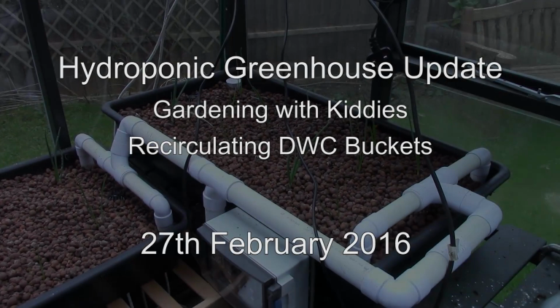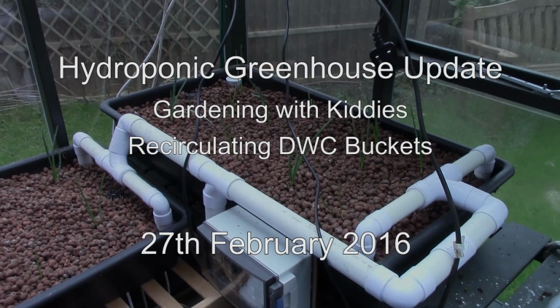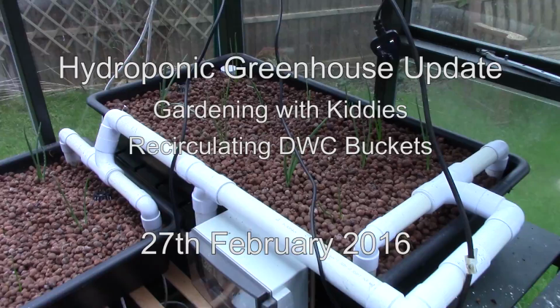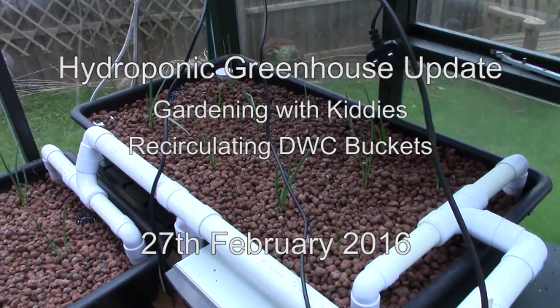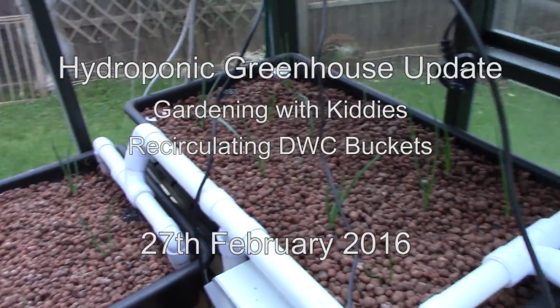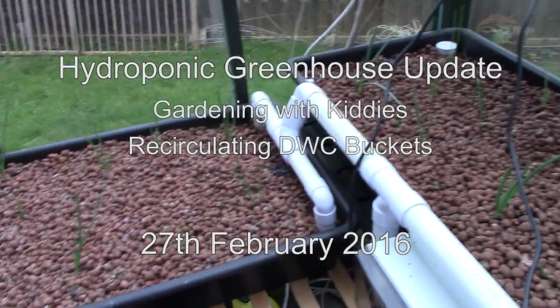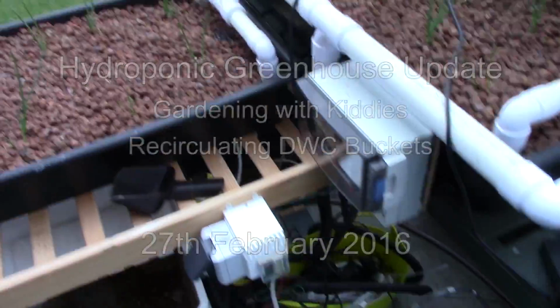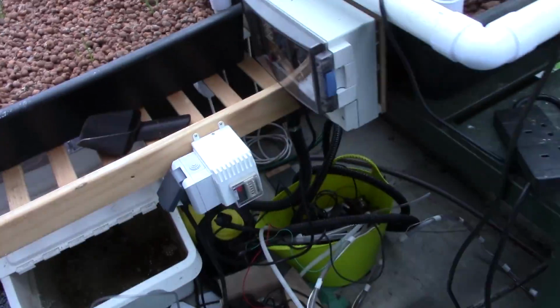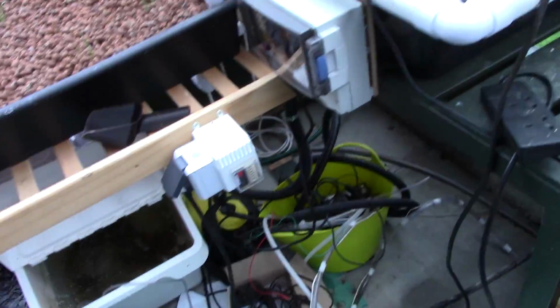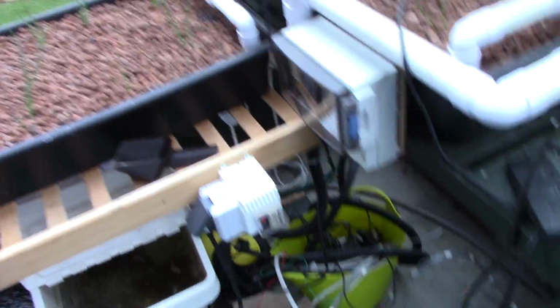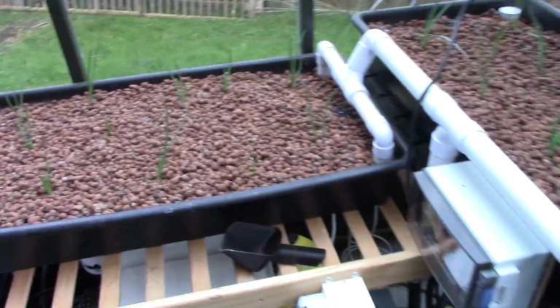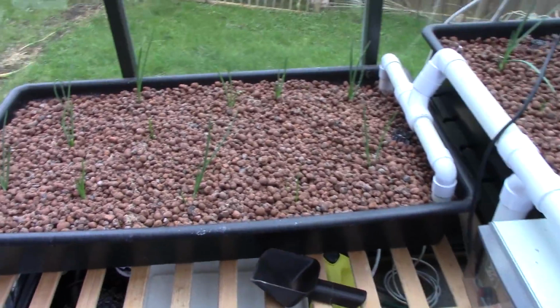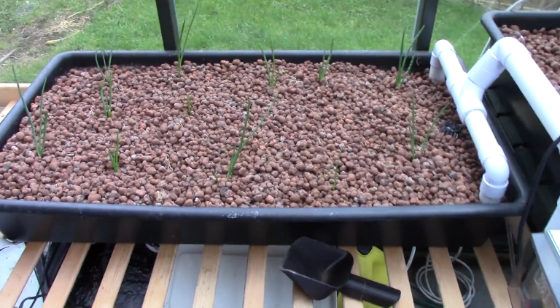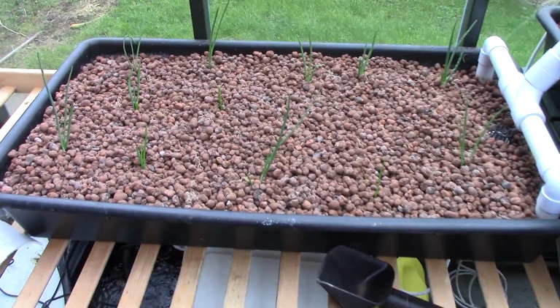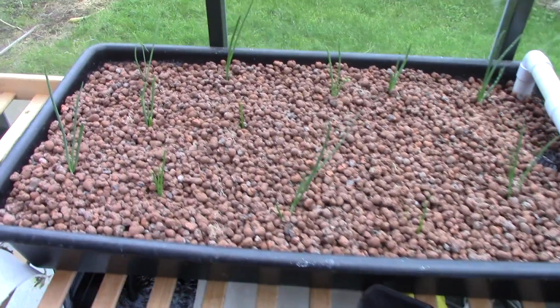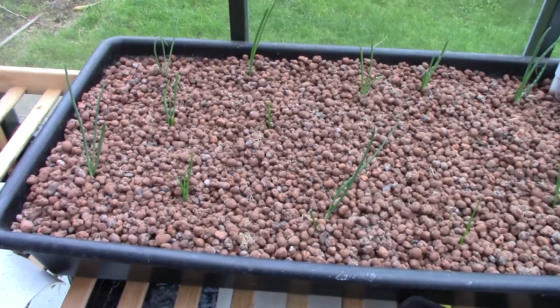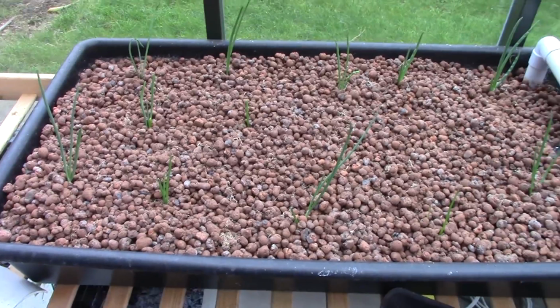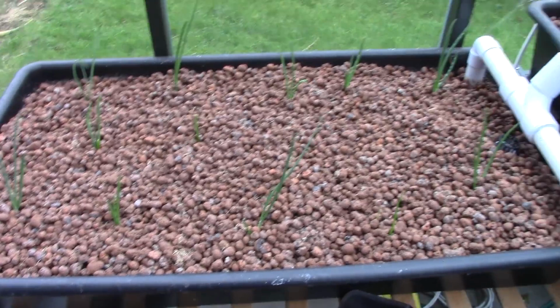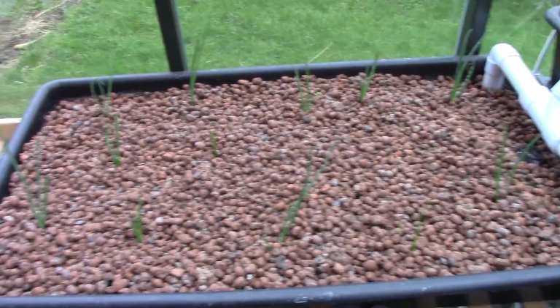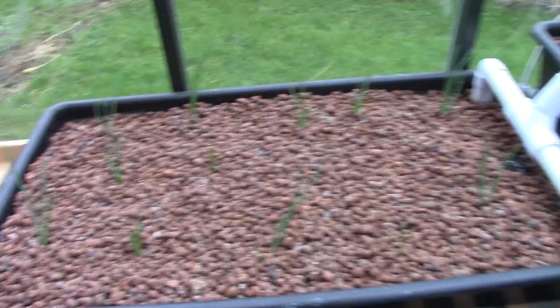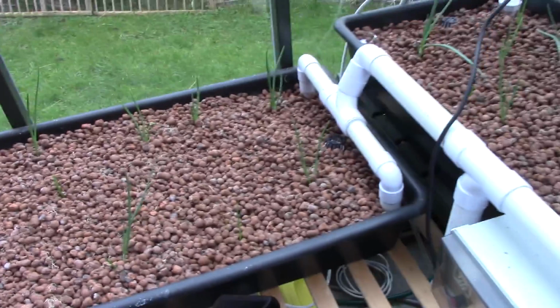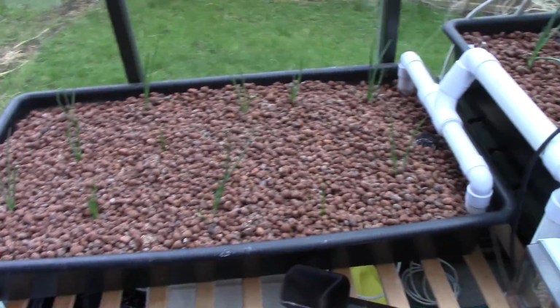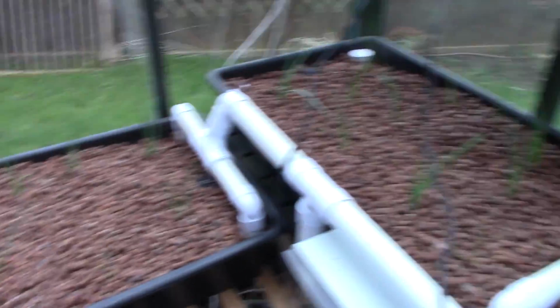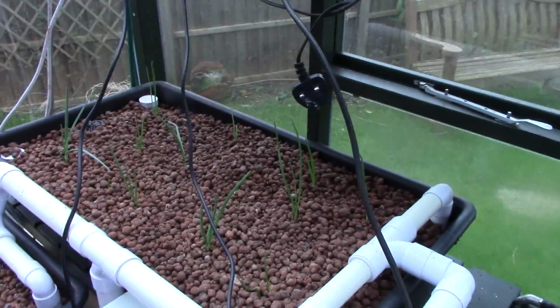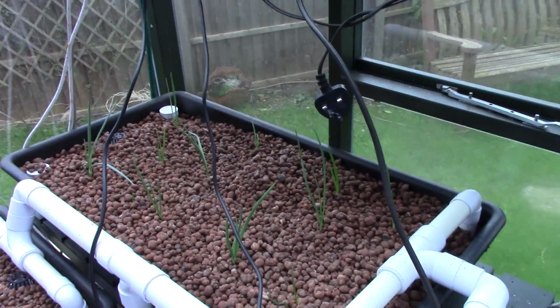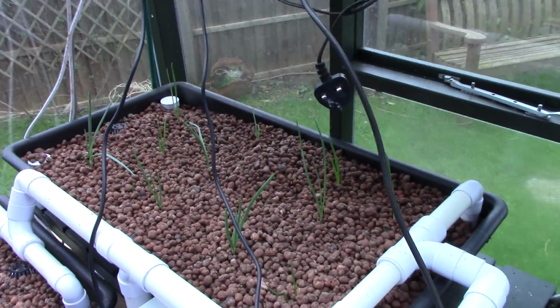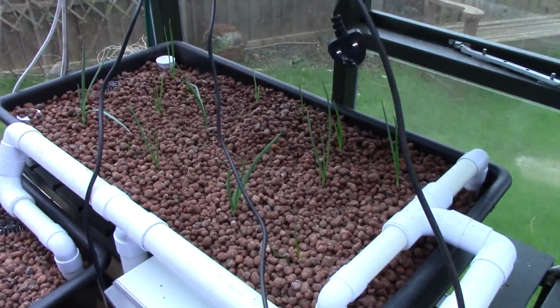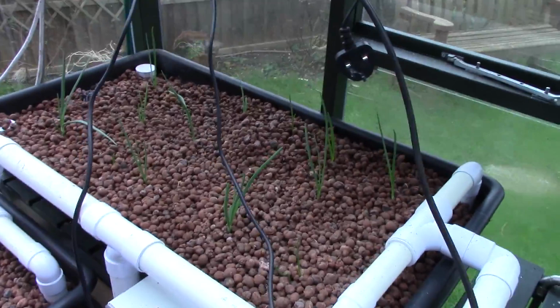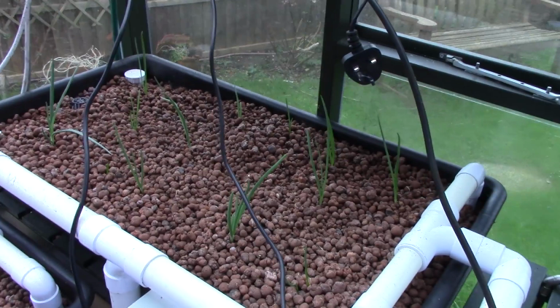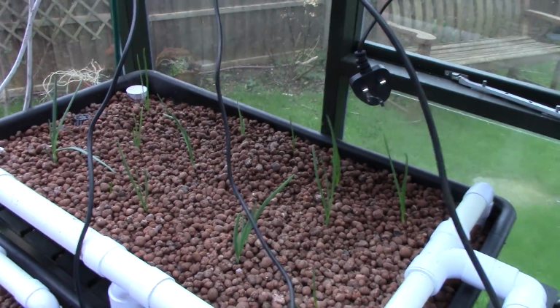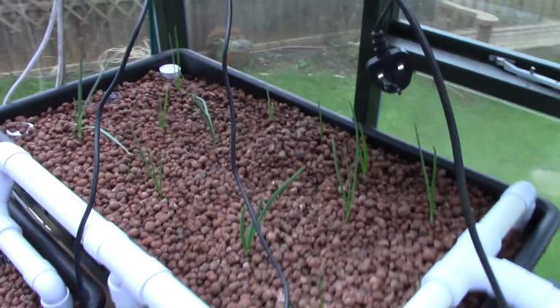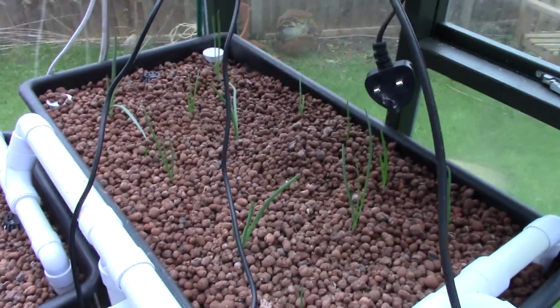The onions that I planted a while ago, after I sorted out that cycle timer, are coming along nicely. I think I counted 25 that have sprouted so far — 12 in that bed and 13 over in this bed — but they seem quite happy.